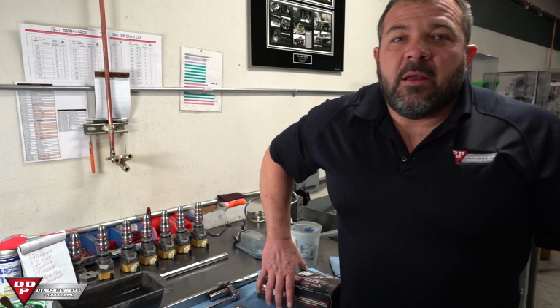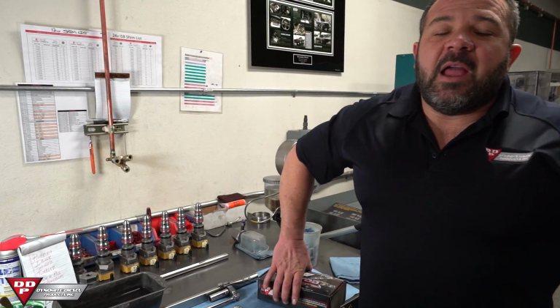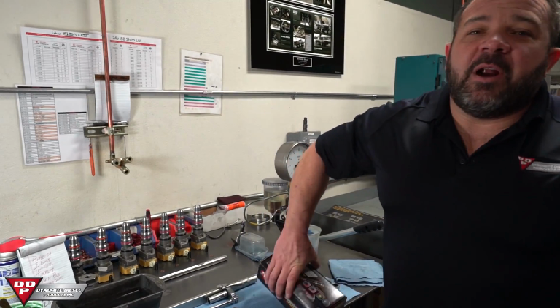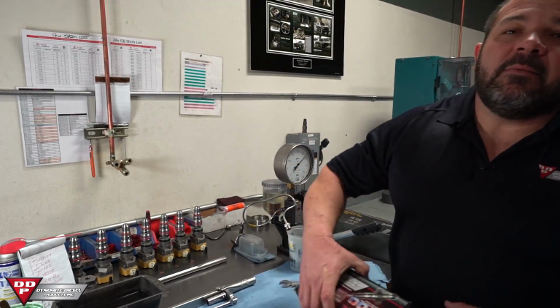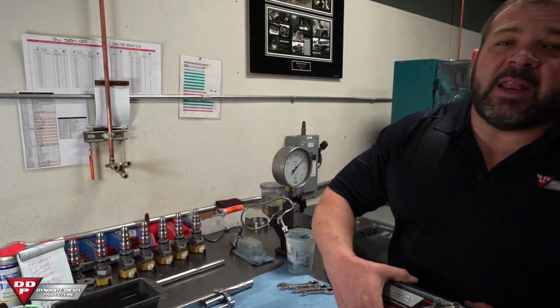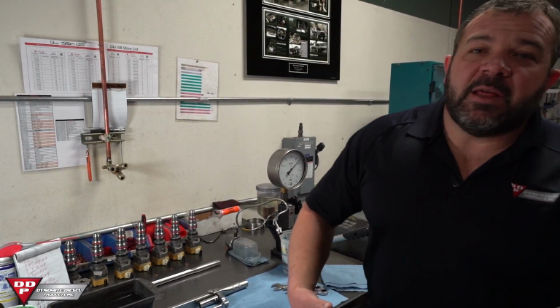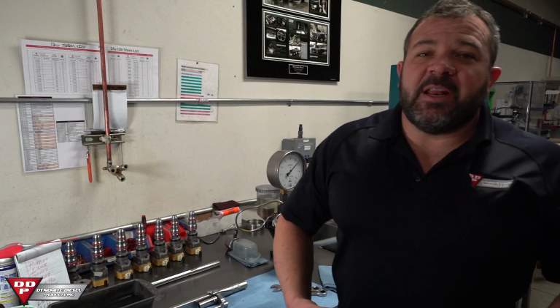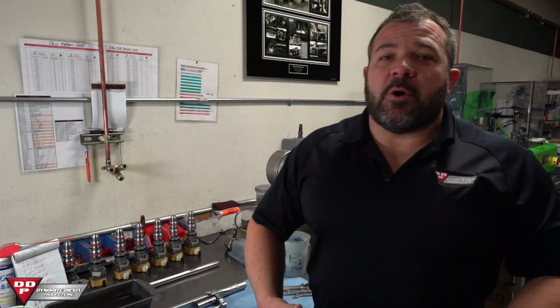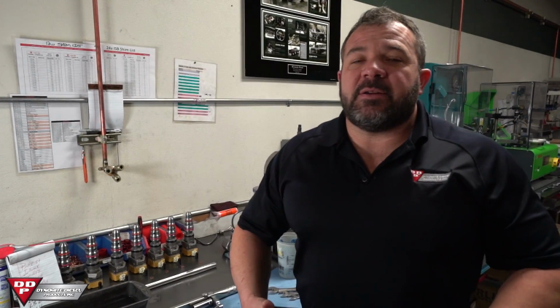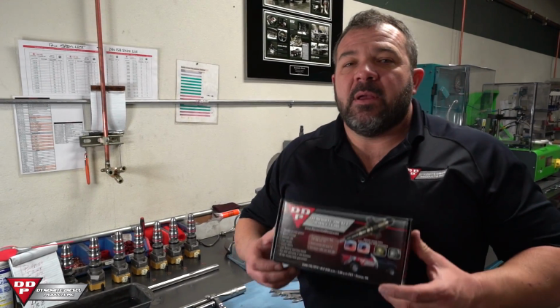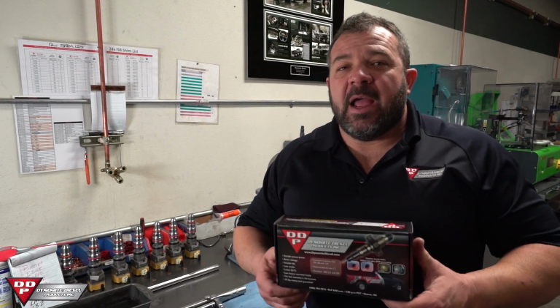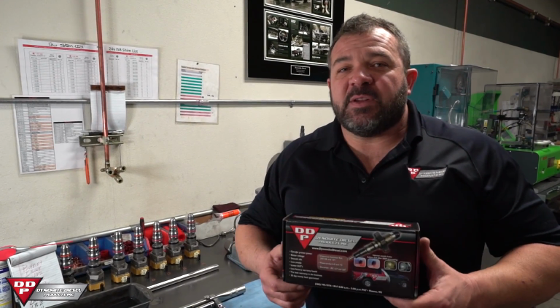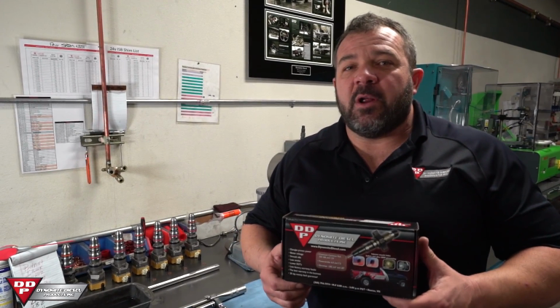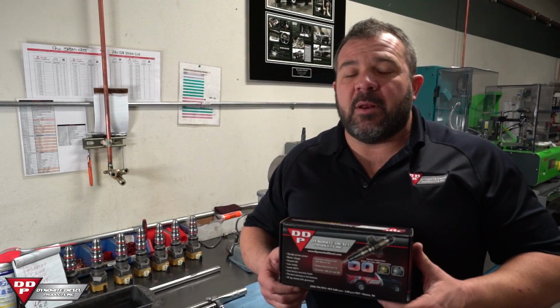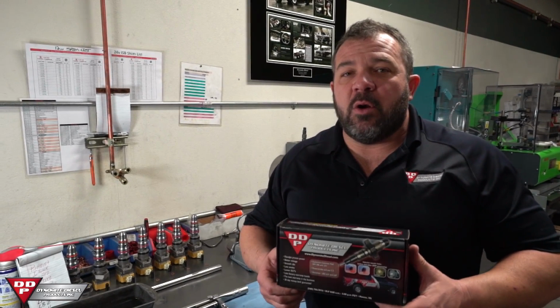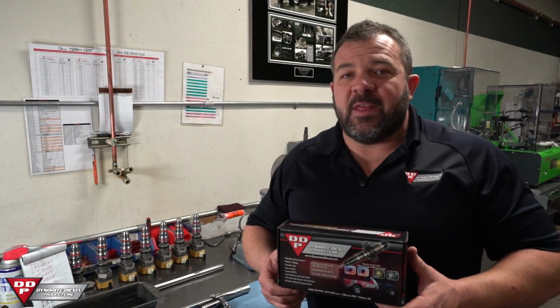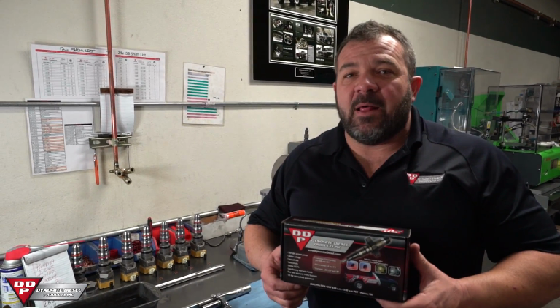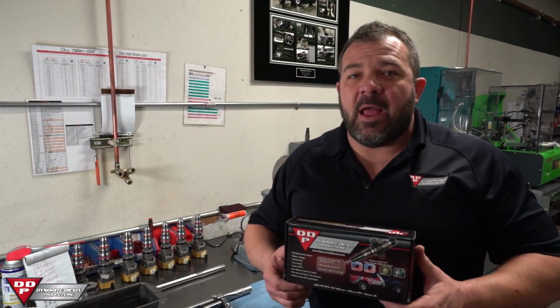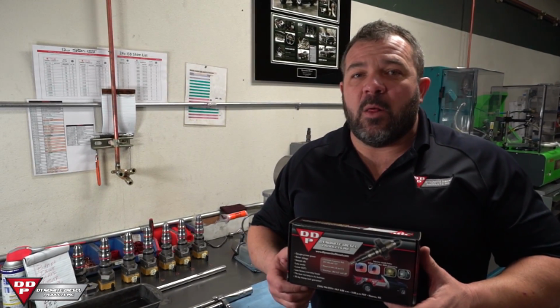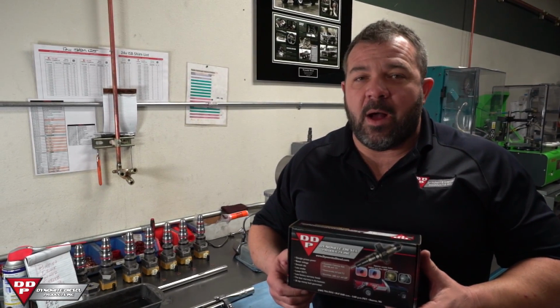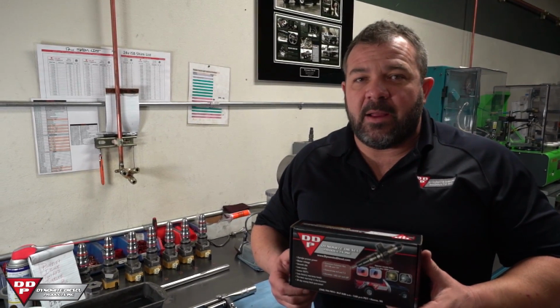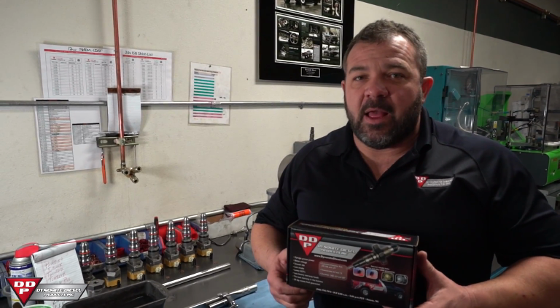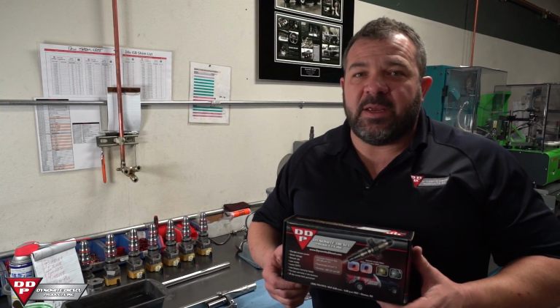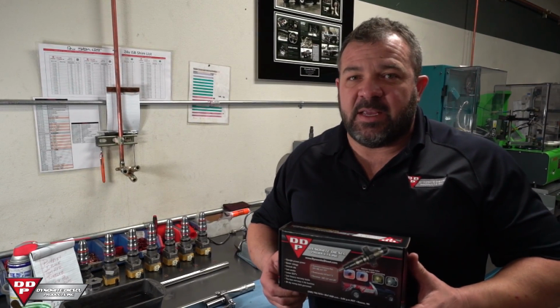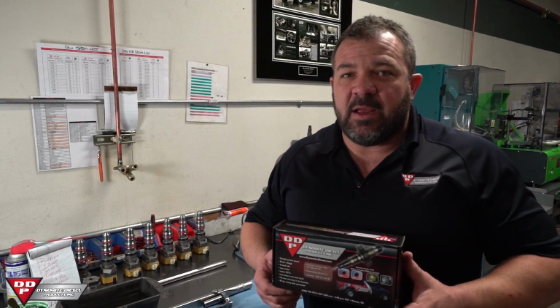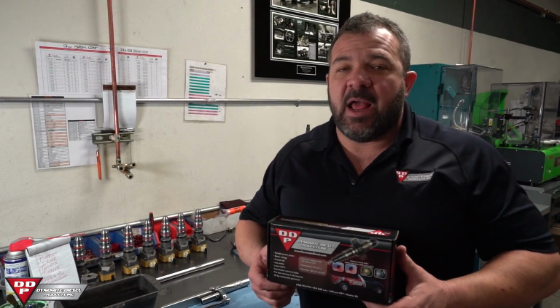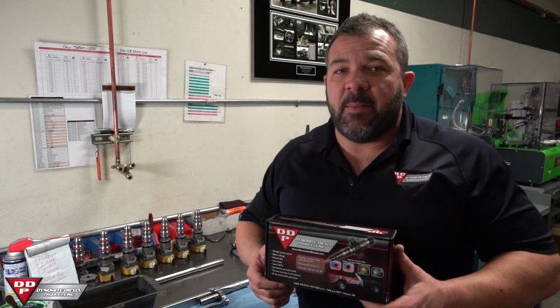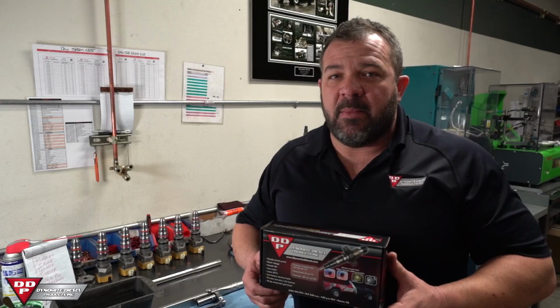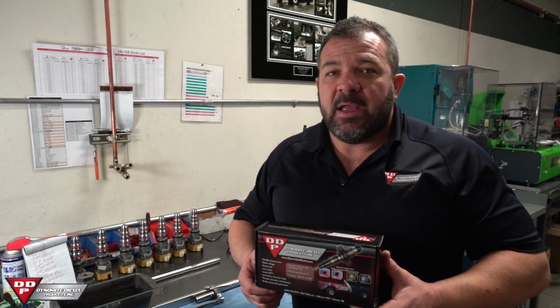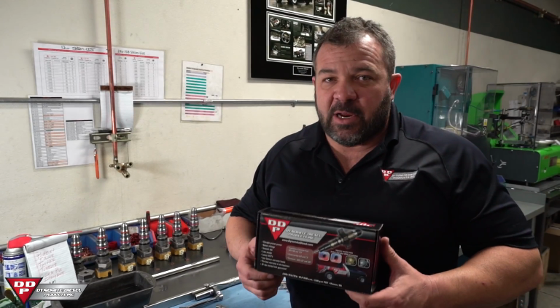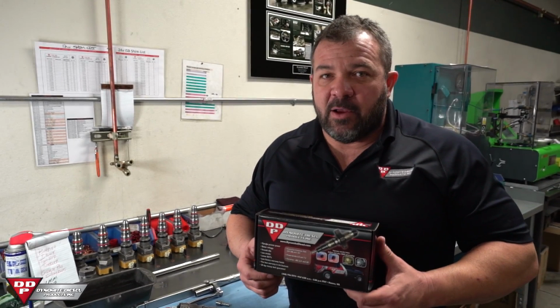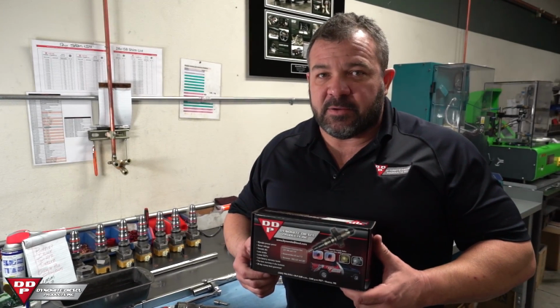Hey everybody, Lenny with Dynamite Diesel Products. This morning we're going to be going over the LLY, LBZ, and LMM injector nozzles.